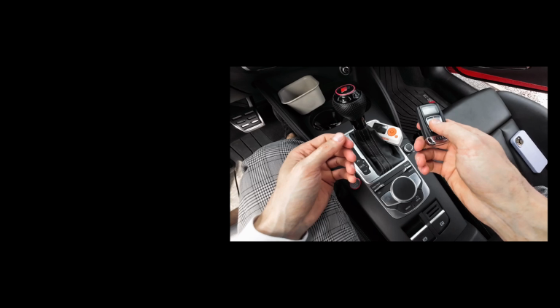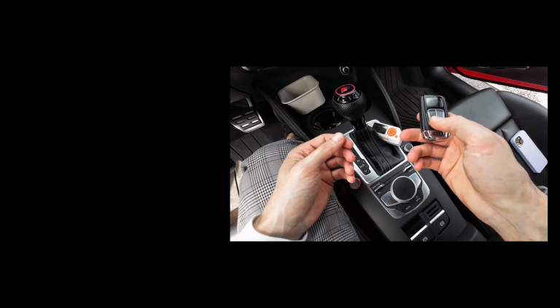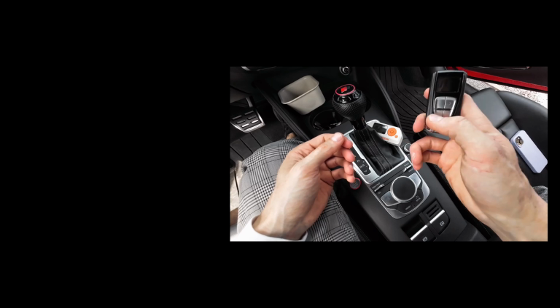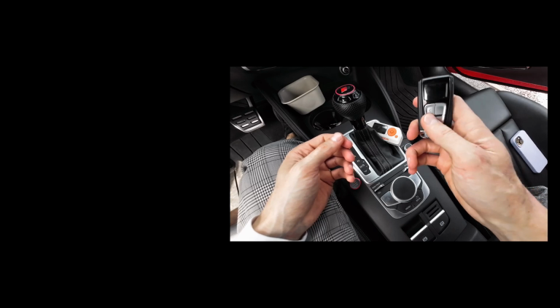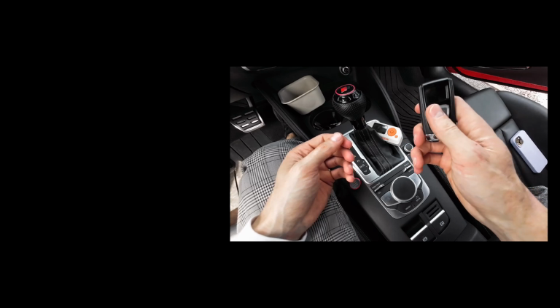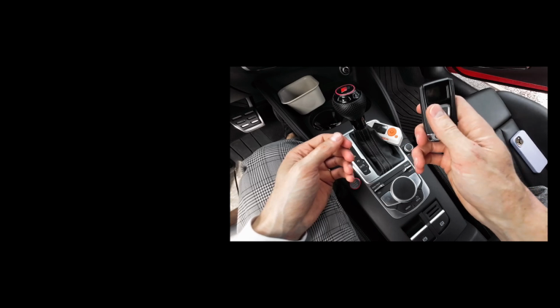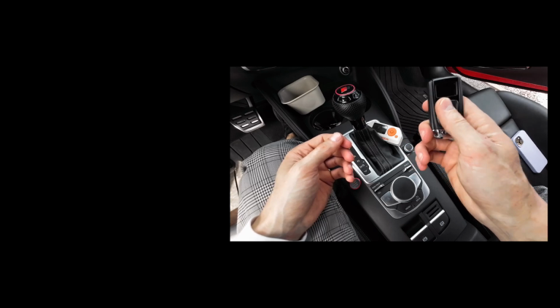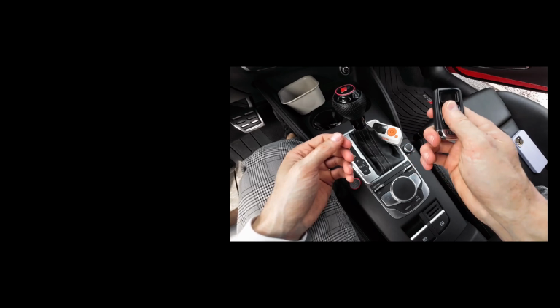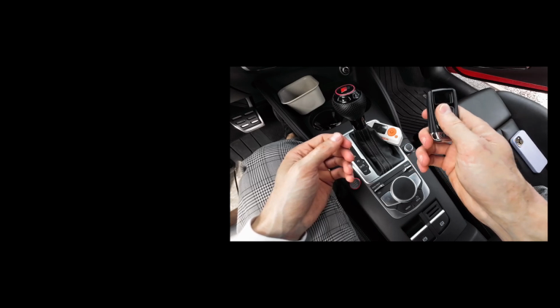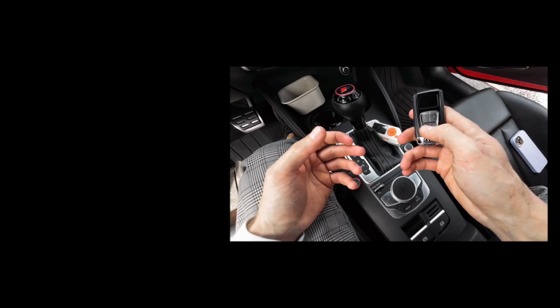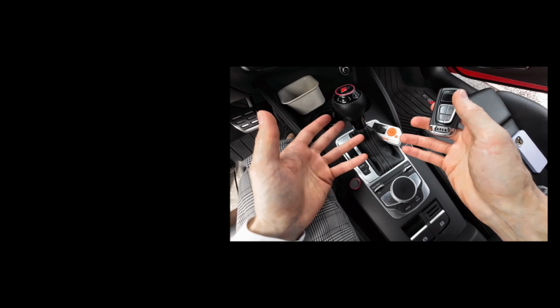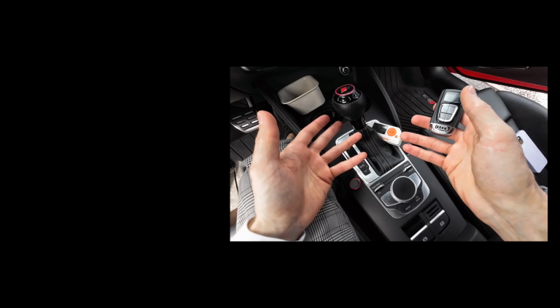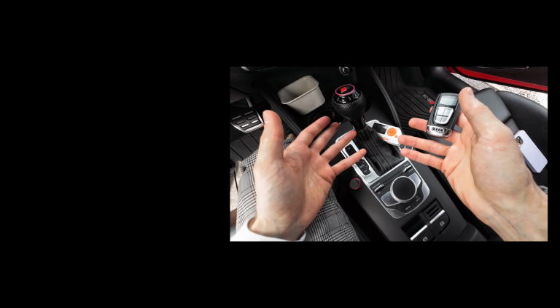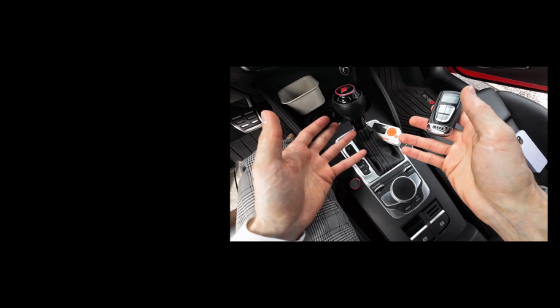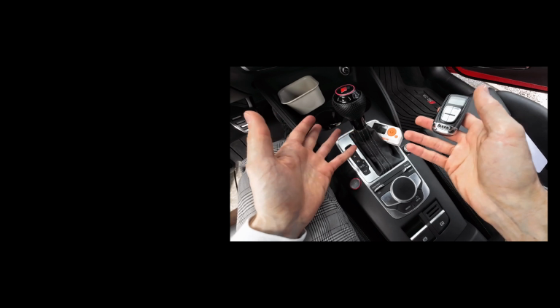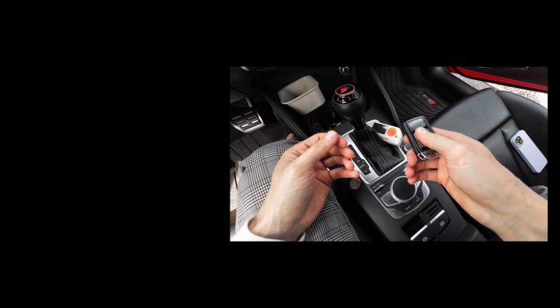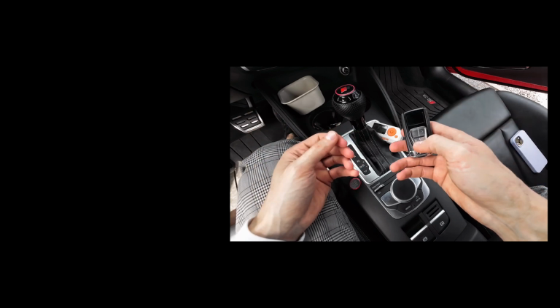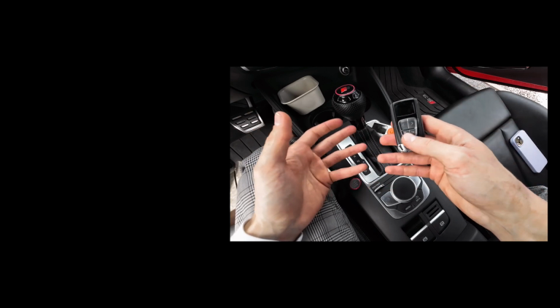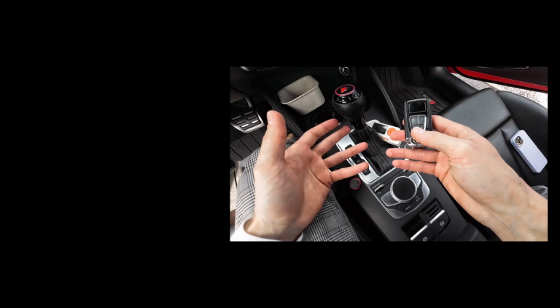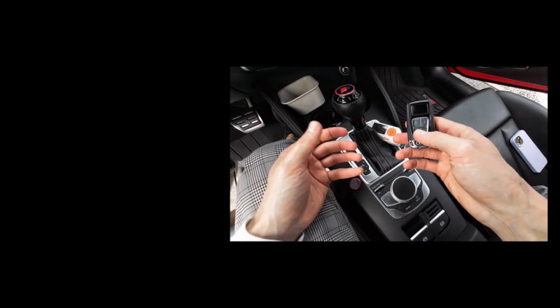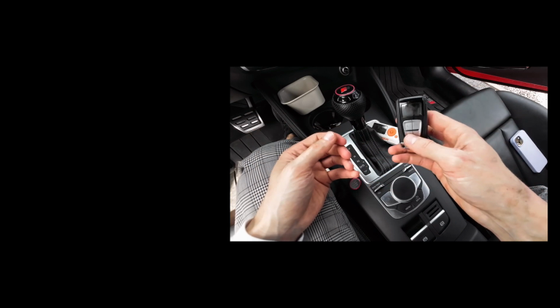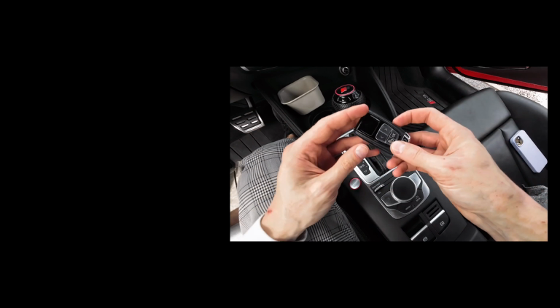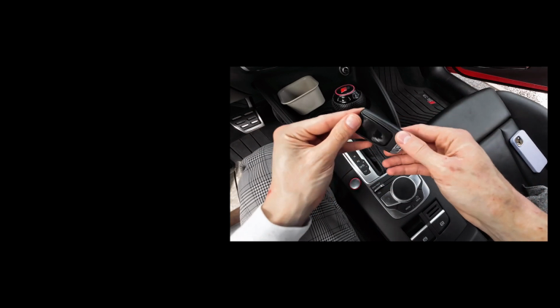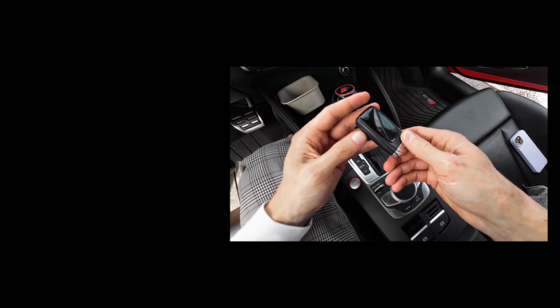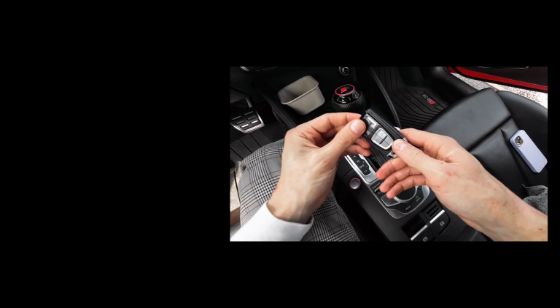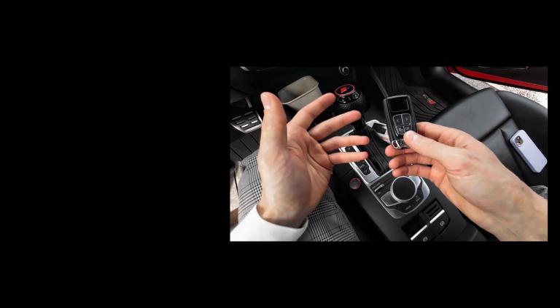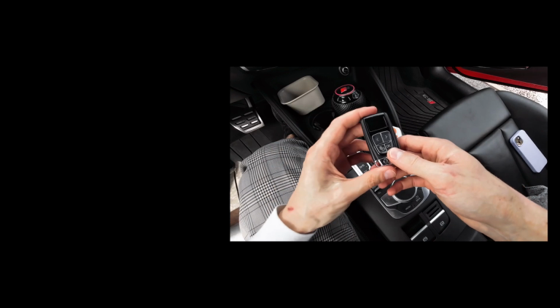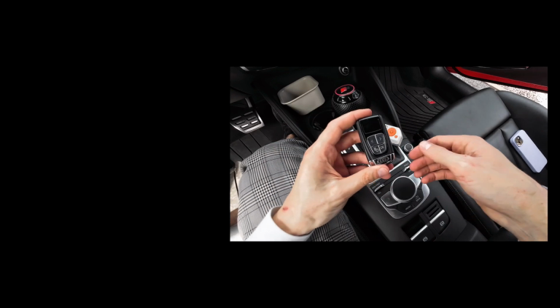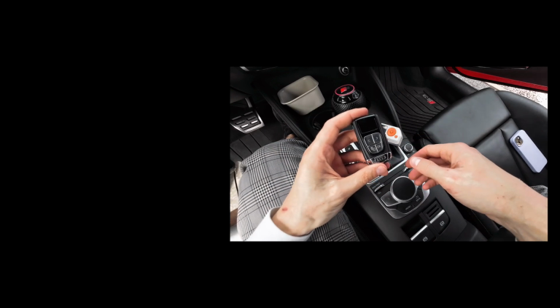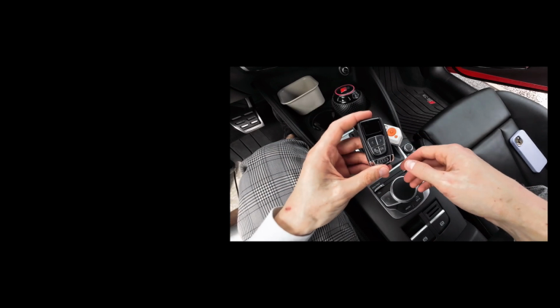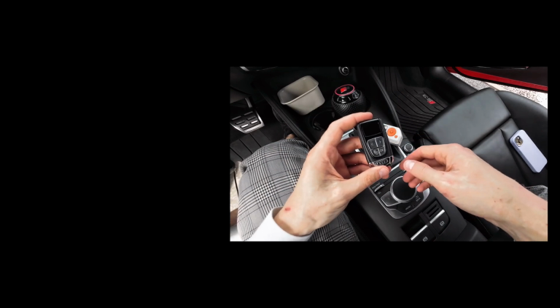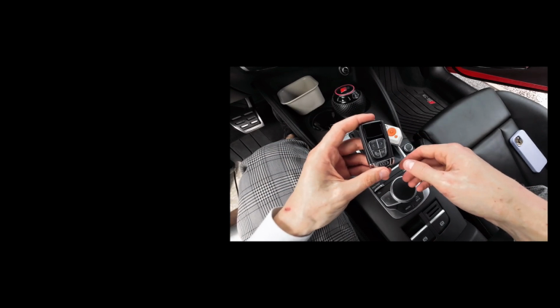Everything is preheated before you turn the engine on. Okay, so that's it for today. Thank you for watching and see you soon.